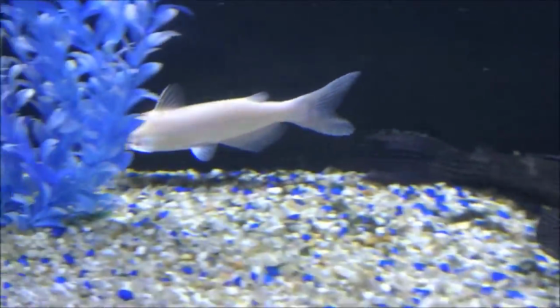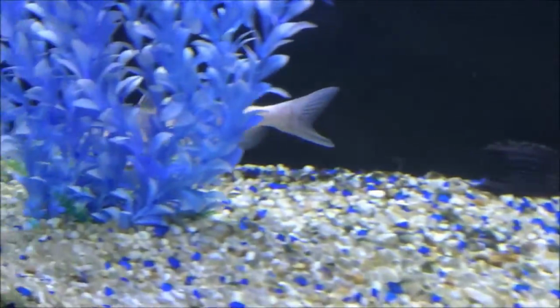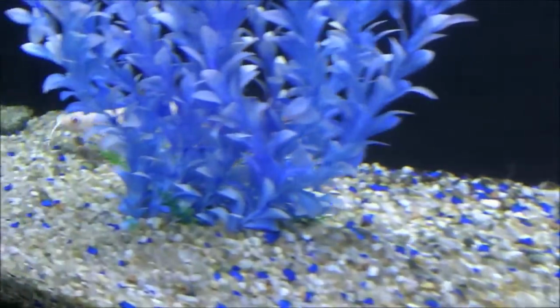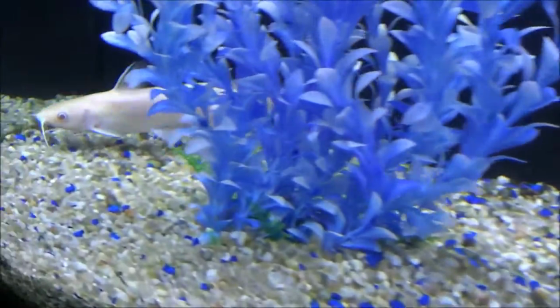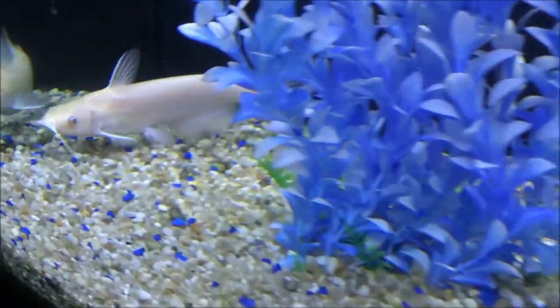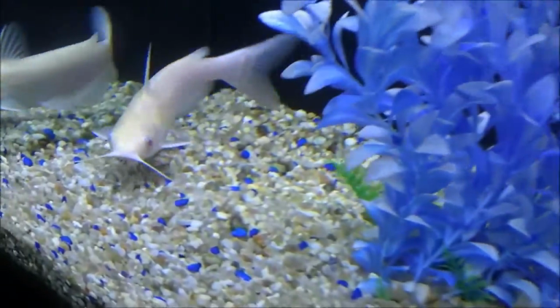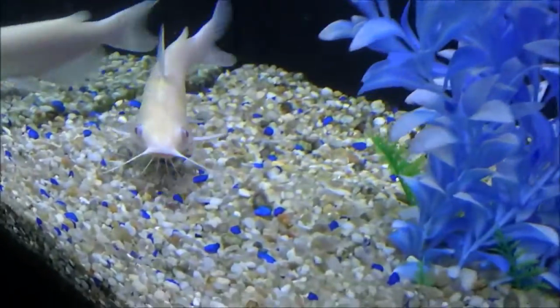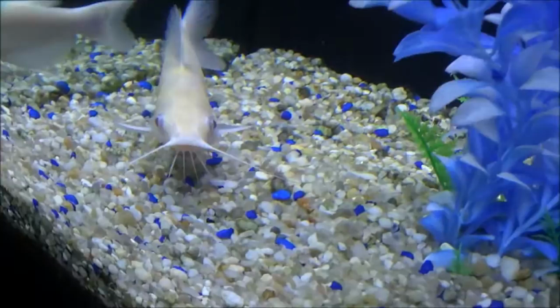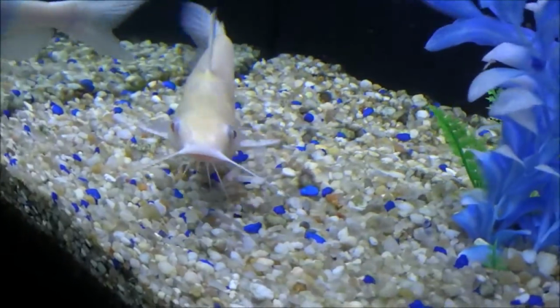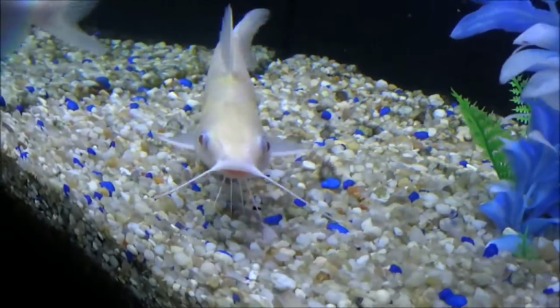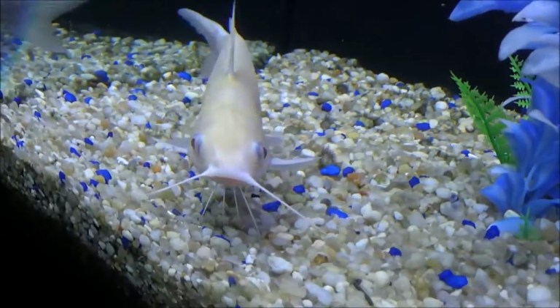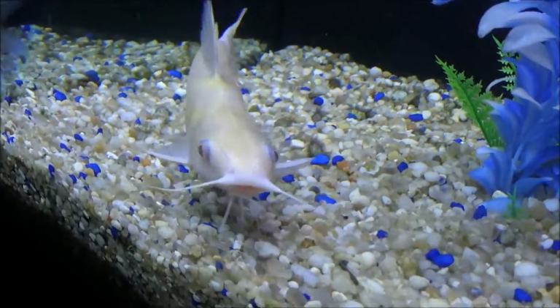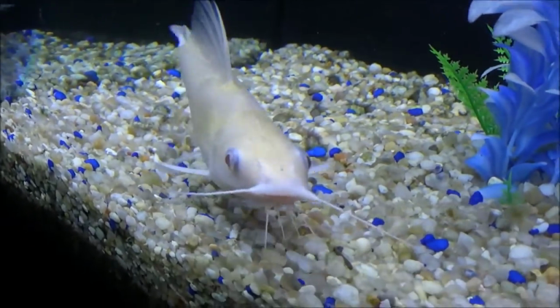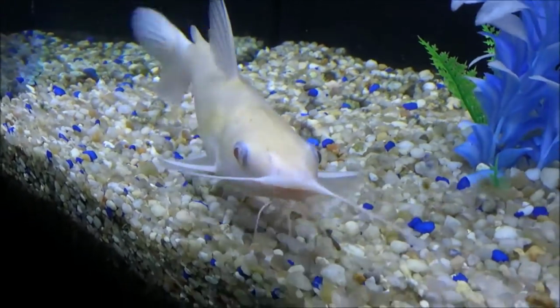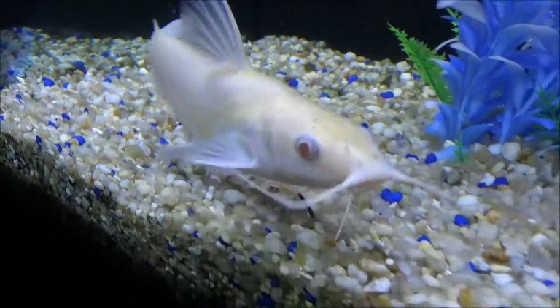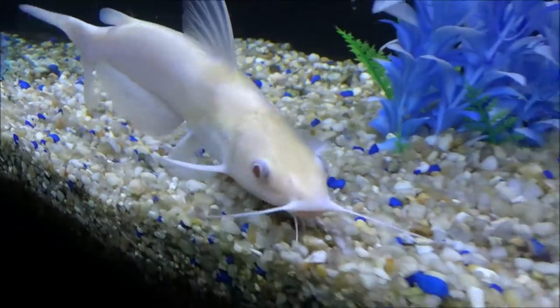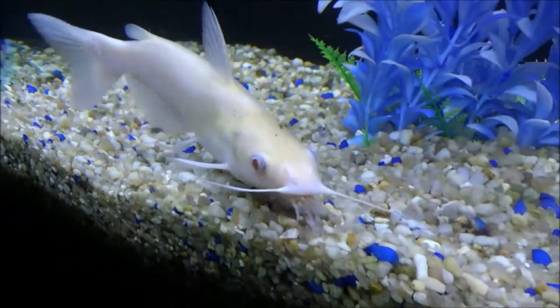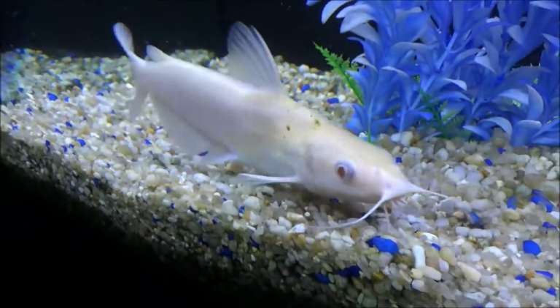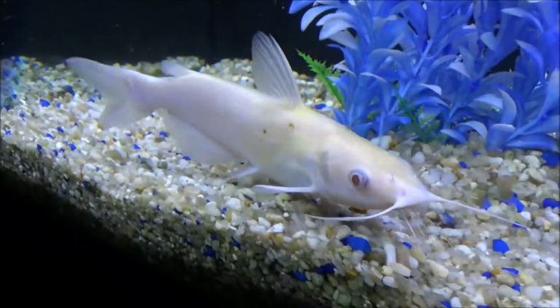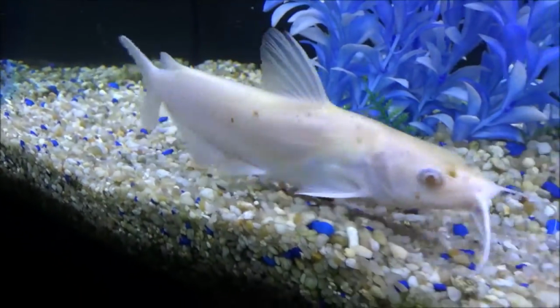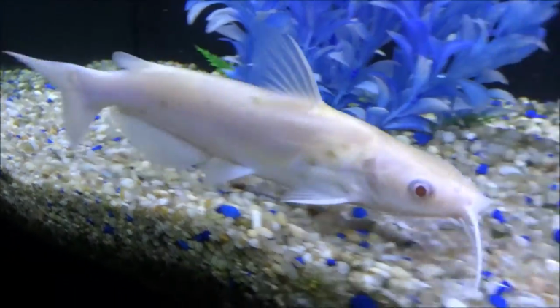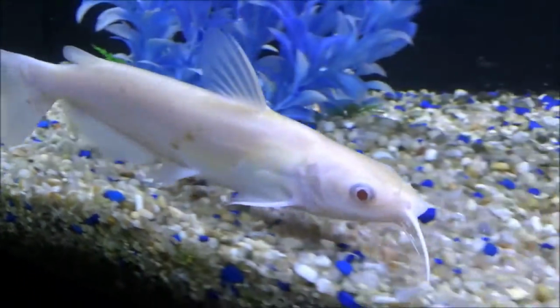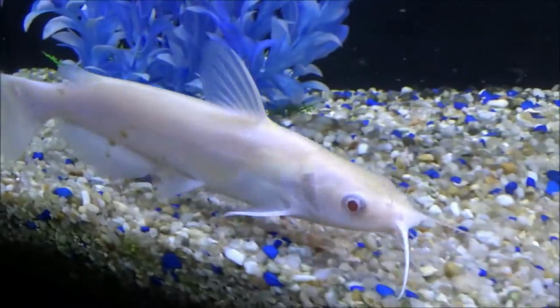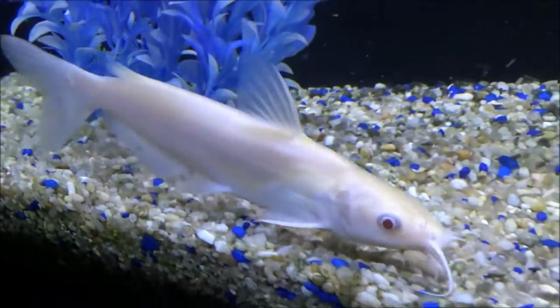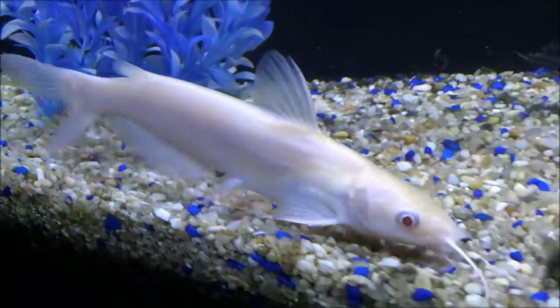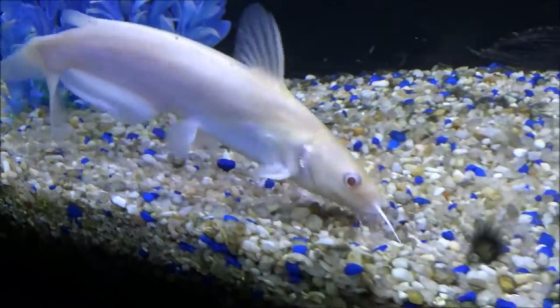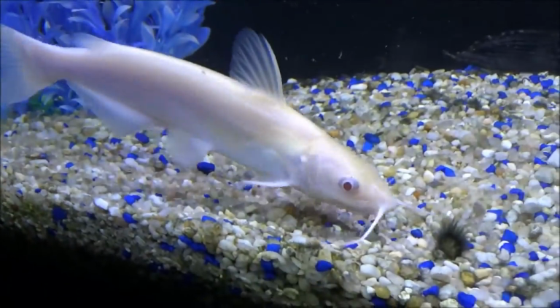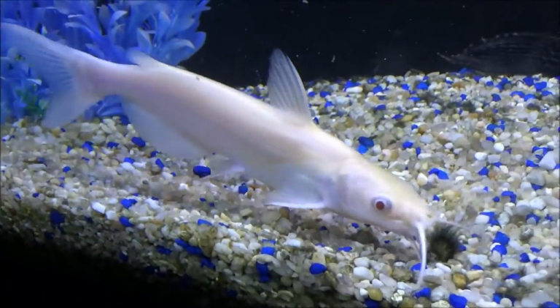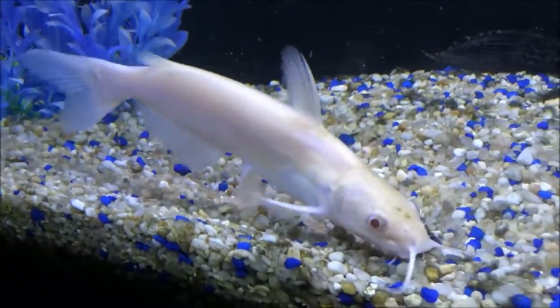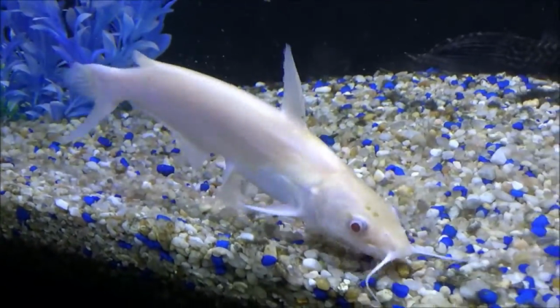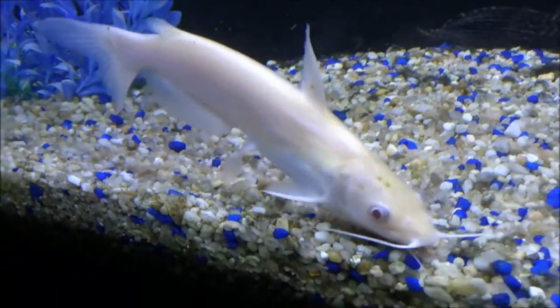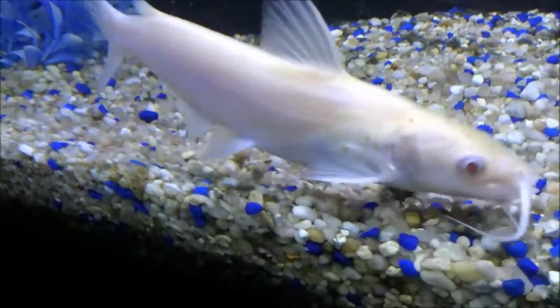These catfish can grow very quickly and when he outgrows his tank I'll probably move him to my koi pond outside. These fish are very compatible with koi and they'll get along just fine.